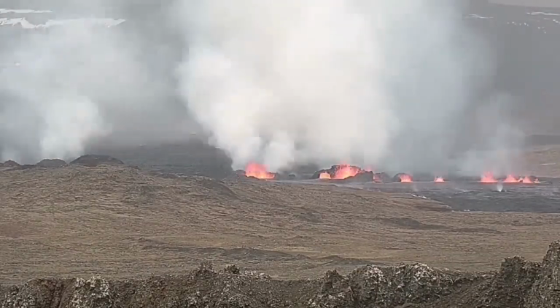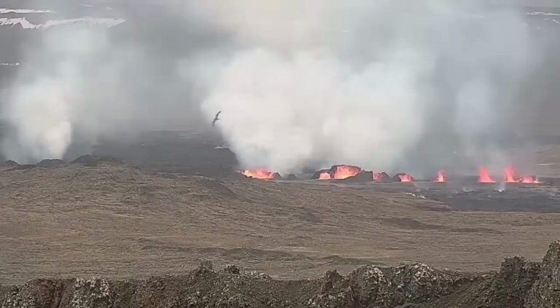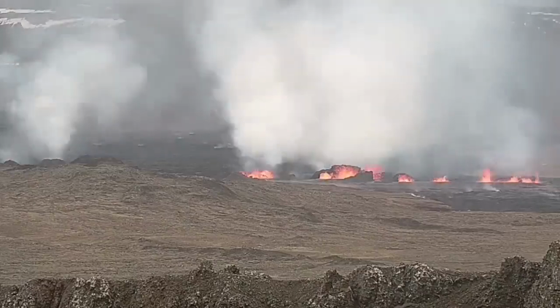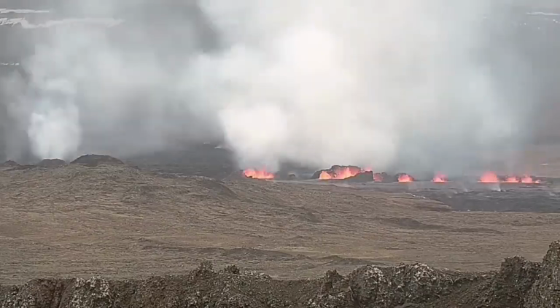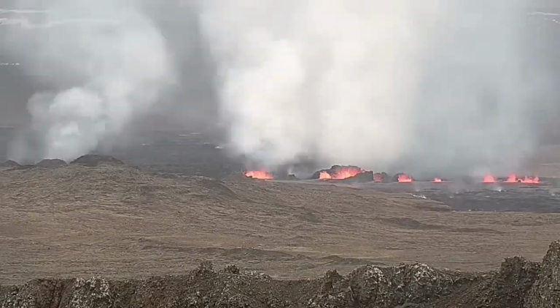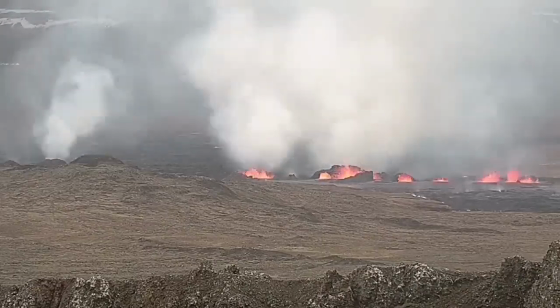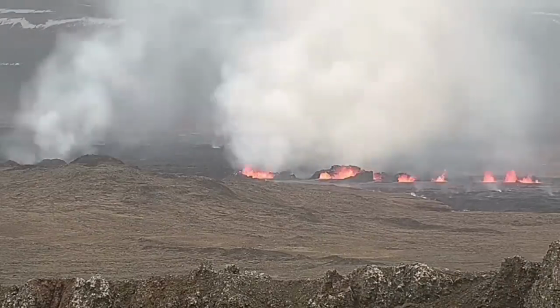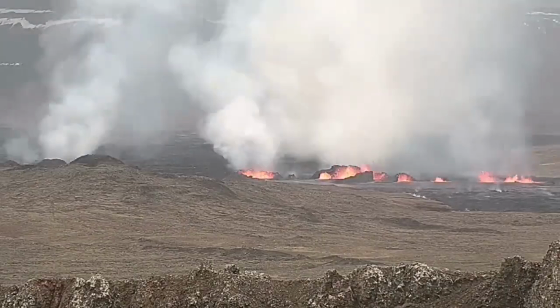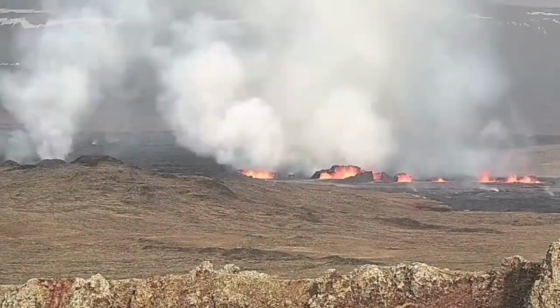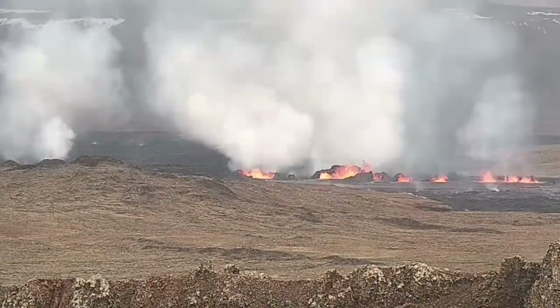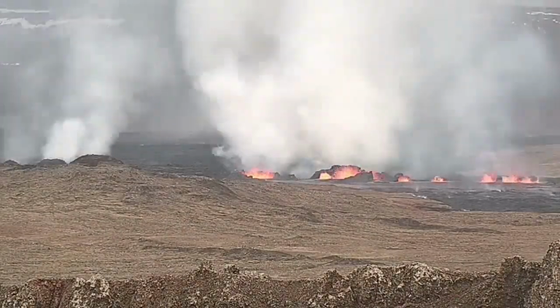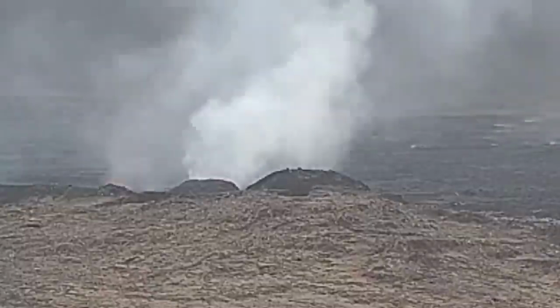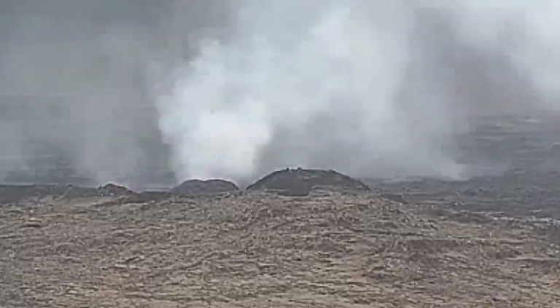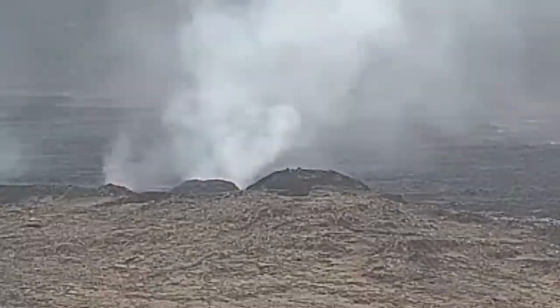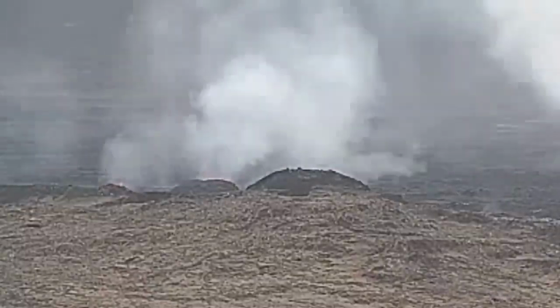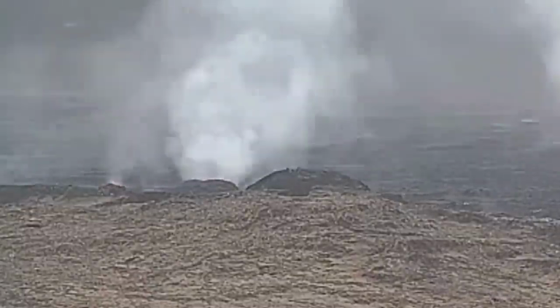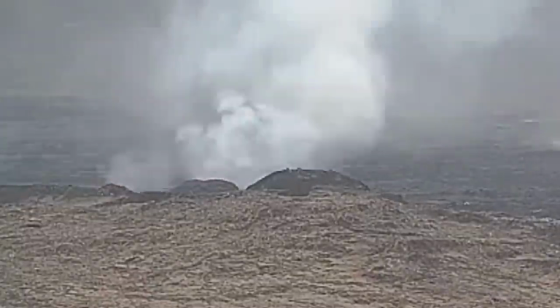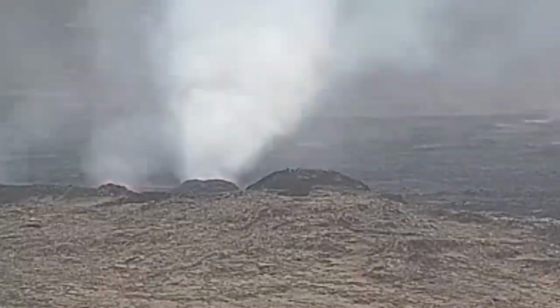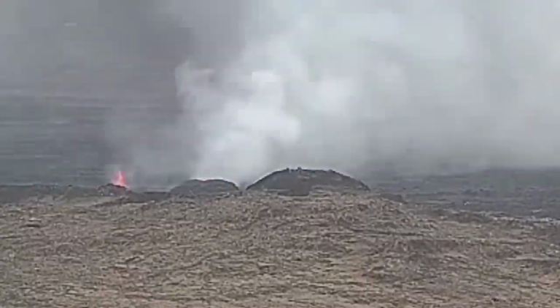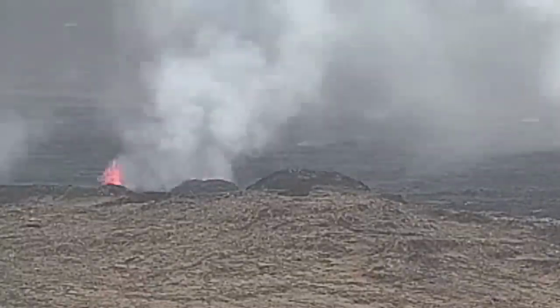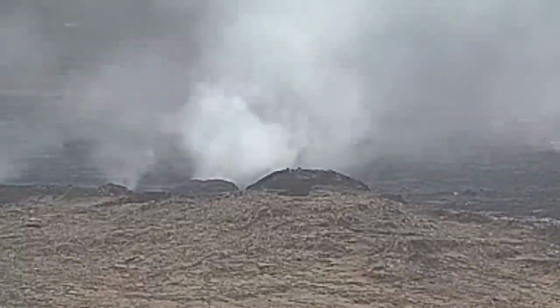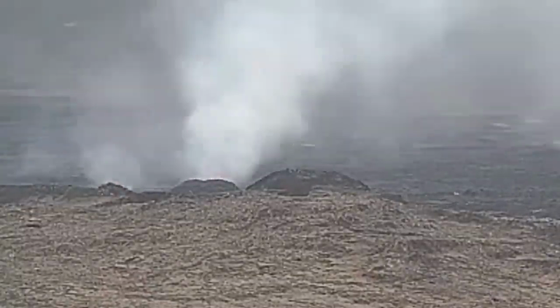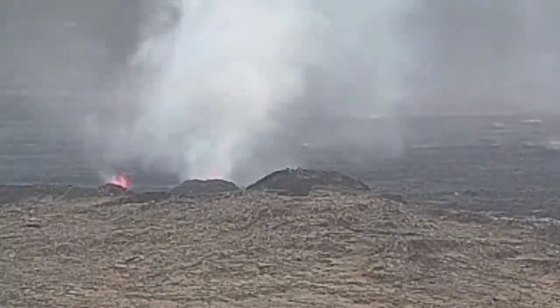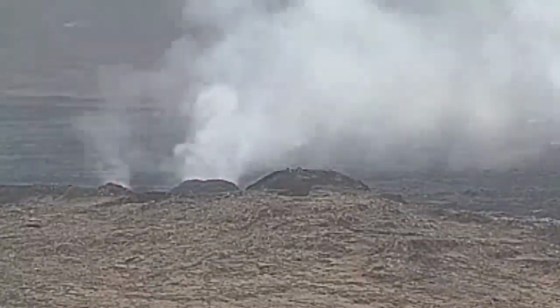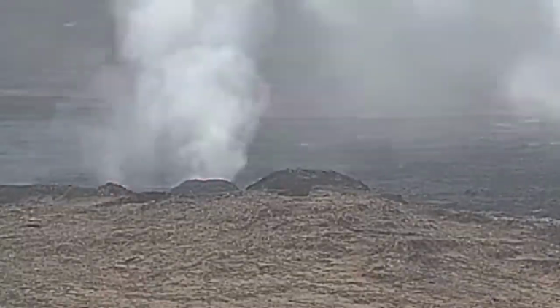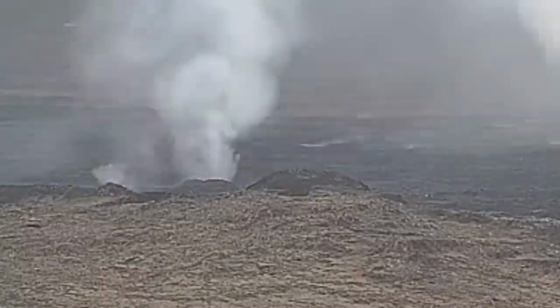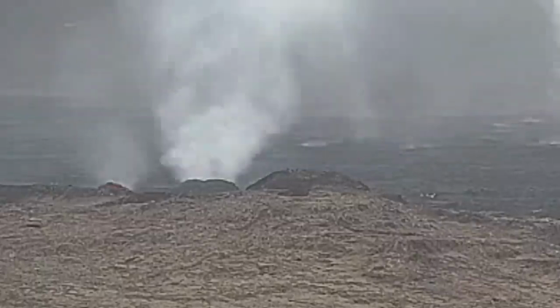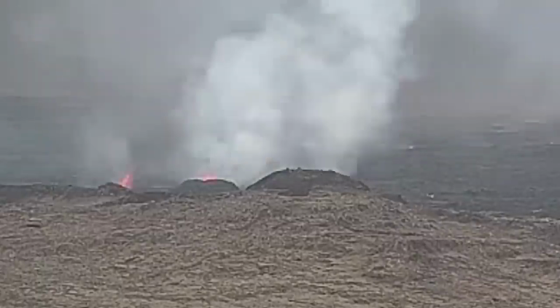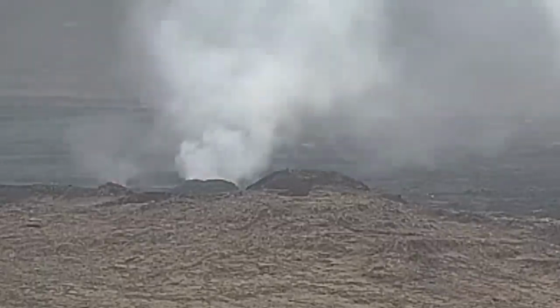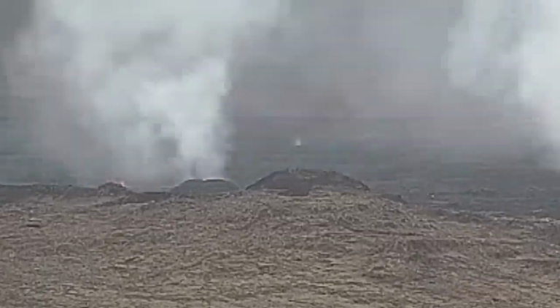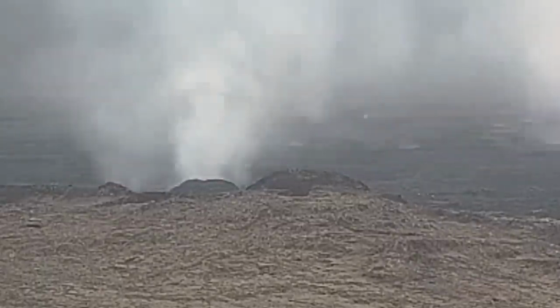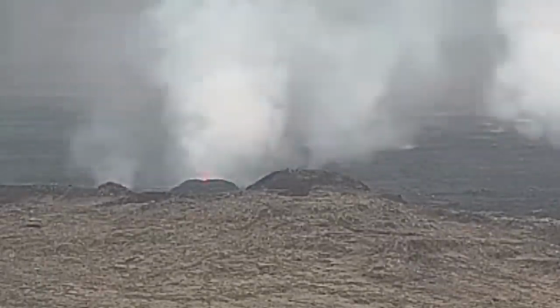My estimate is that the largest of these have a height of 20 to 25 meters. These are the north craters — the first ones. The second ones you will see in a few seconds.